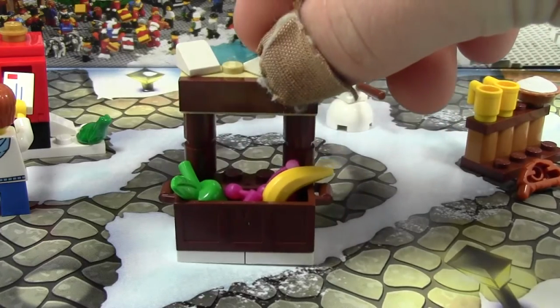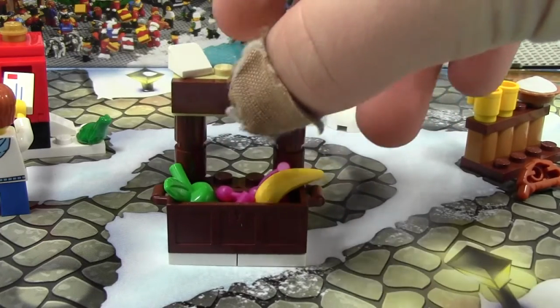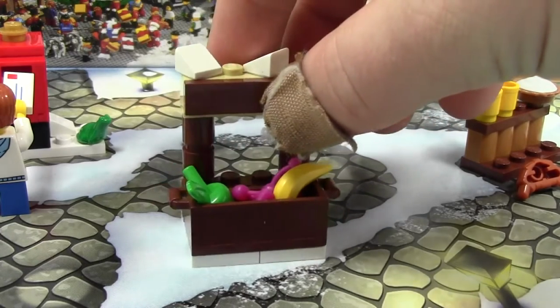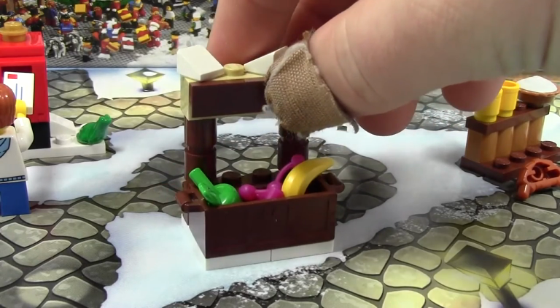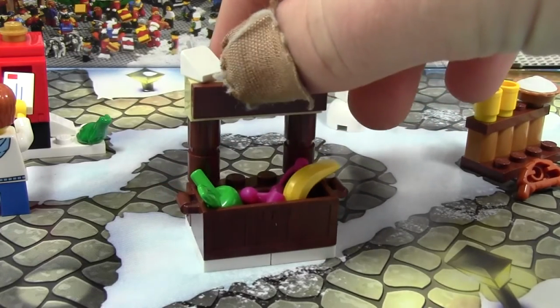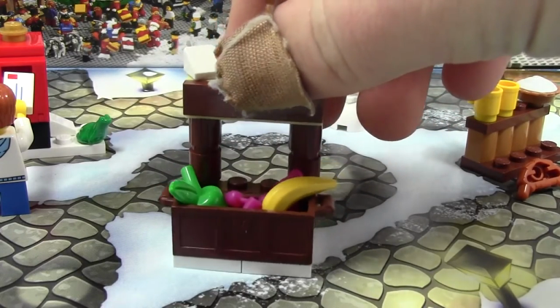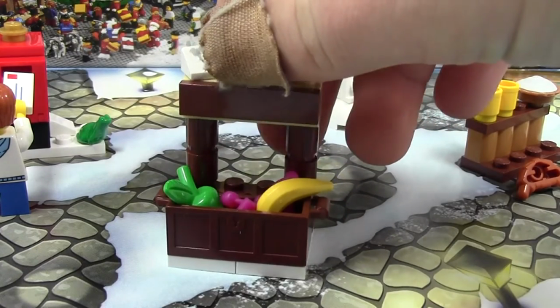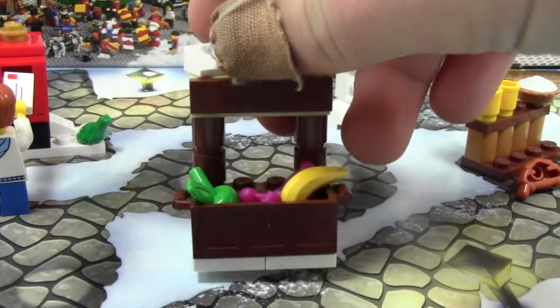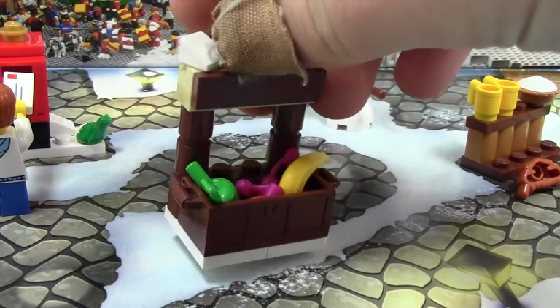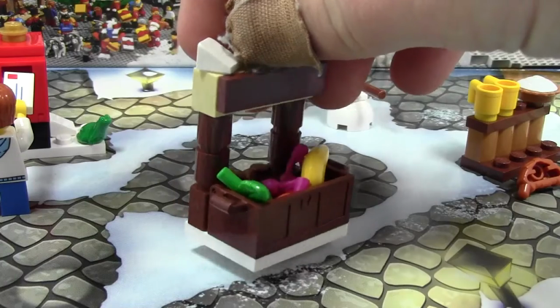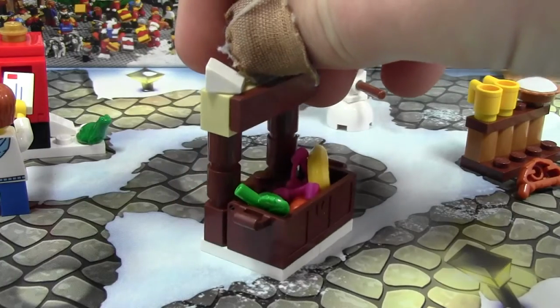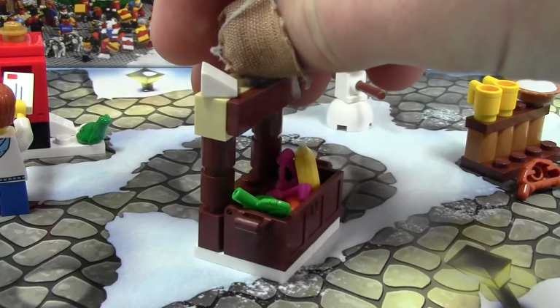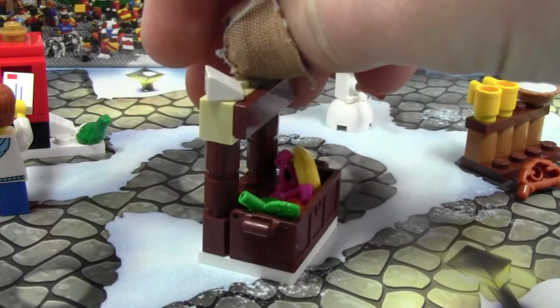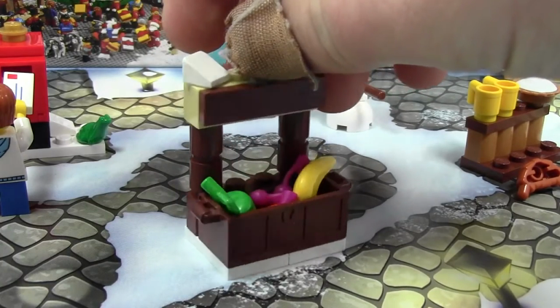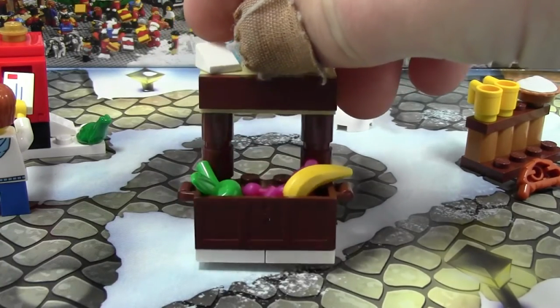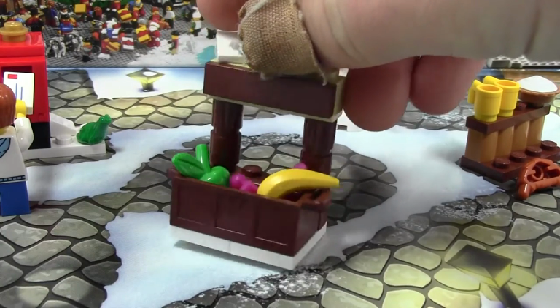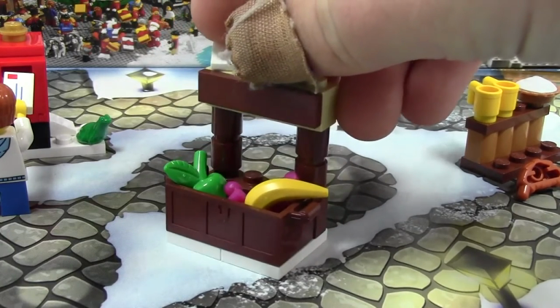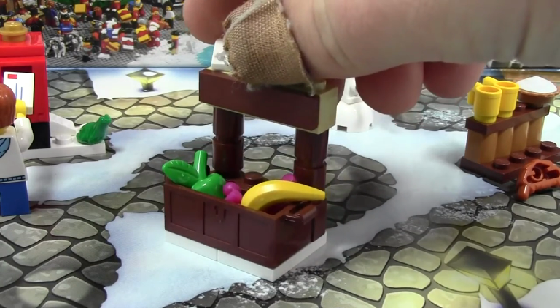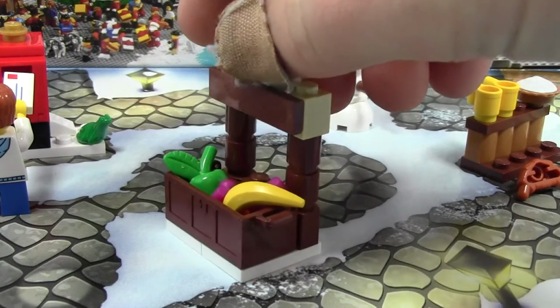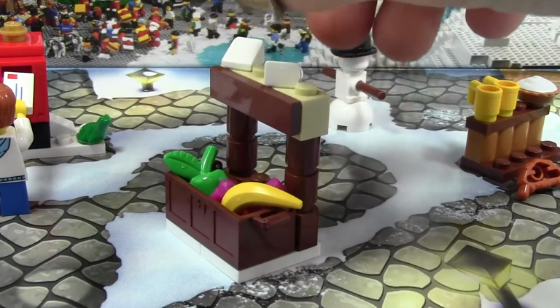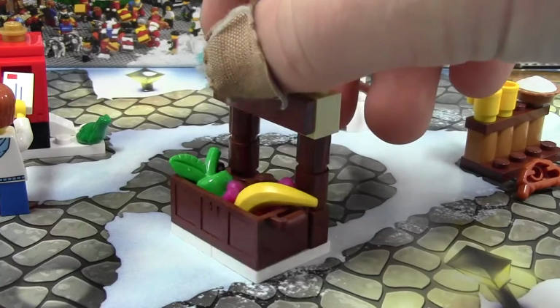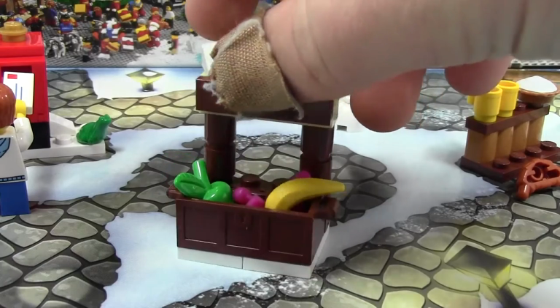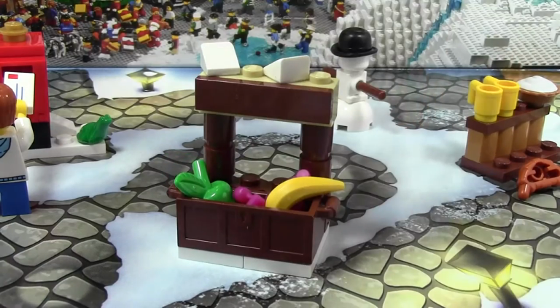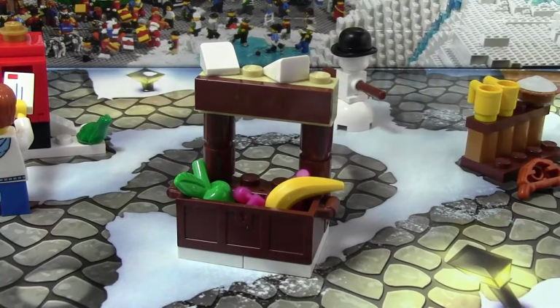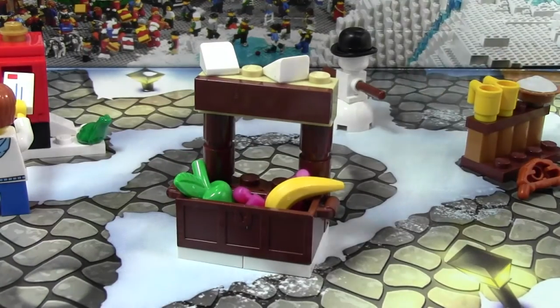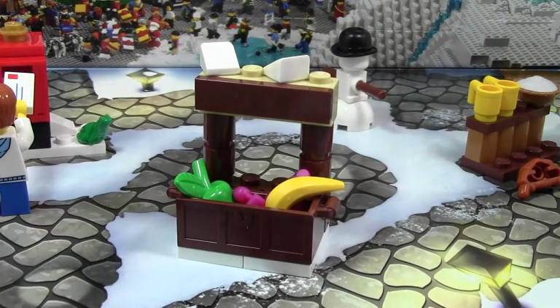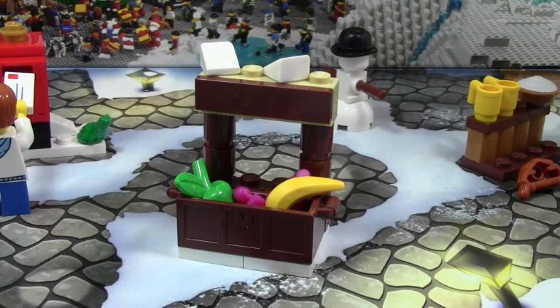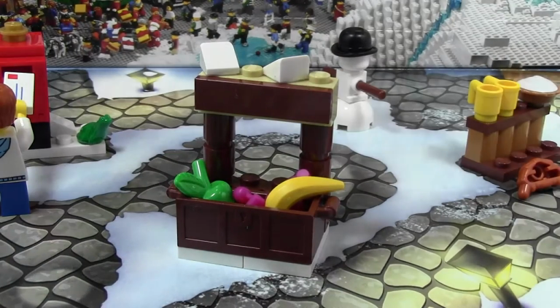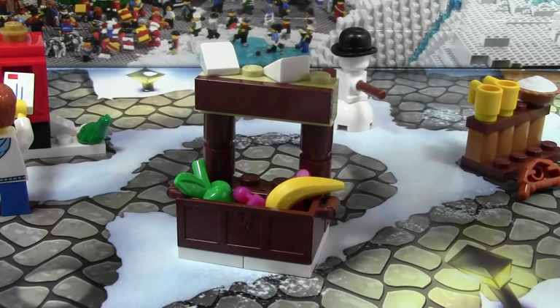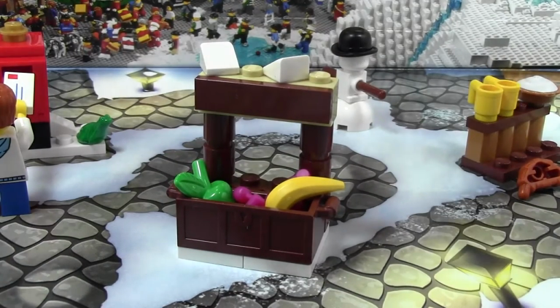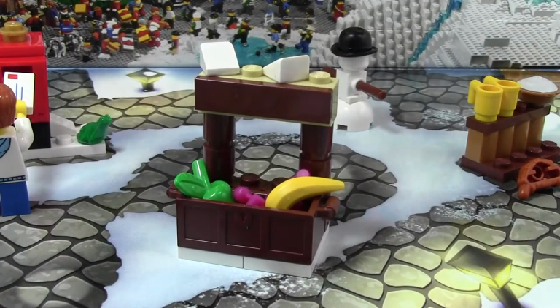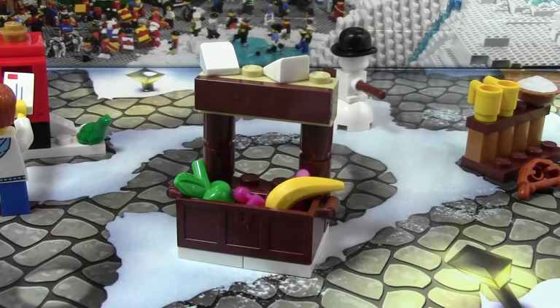Today on the Advent Calendar, we got this awesome little food stand. Very cool here. It is 4x3 studs, so an otter shape, or an otter size, I guess you could call it. But it is still very cool.